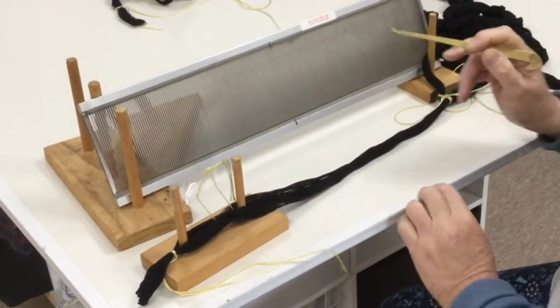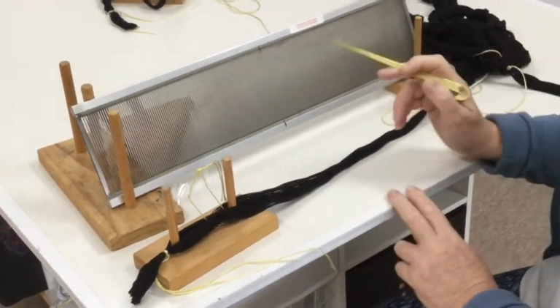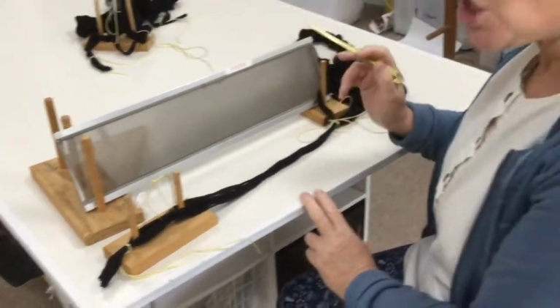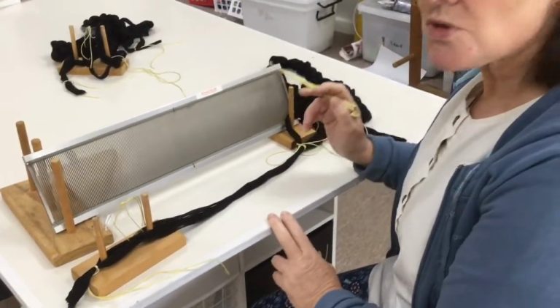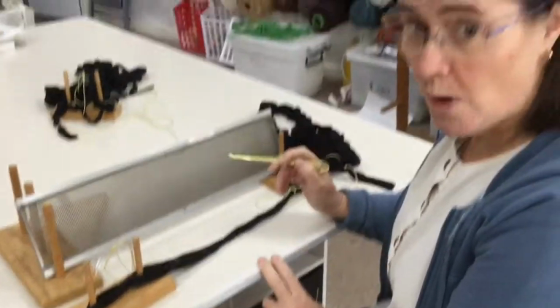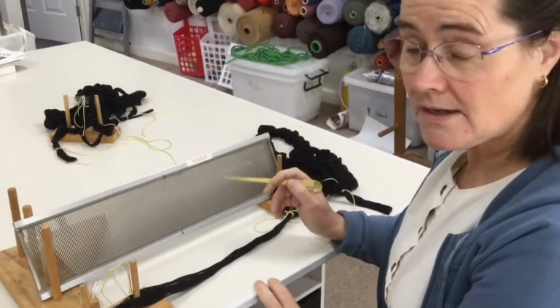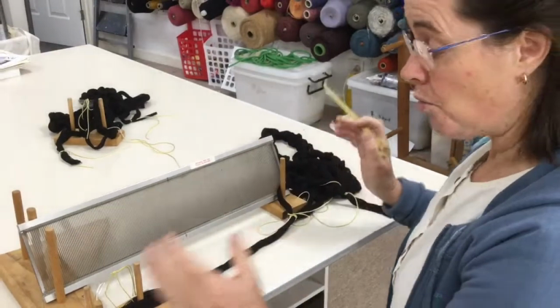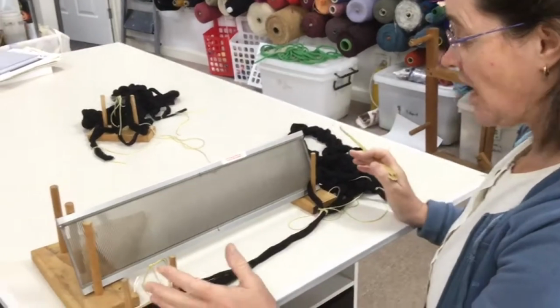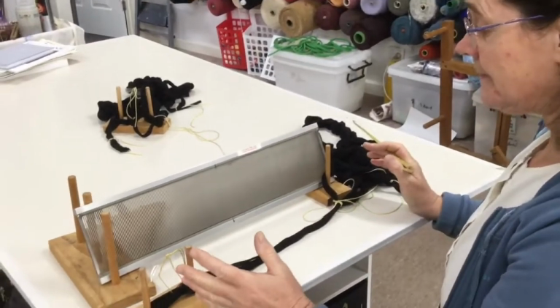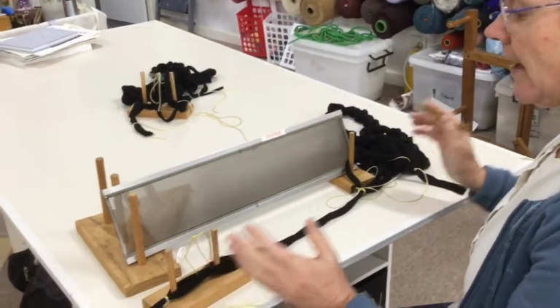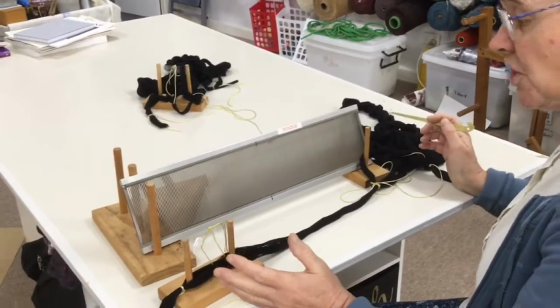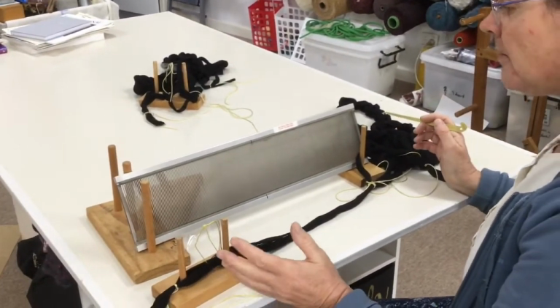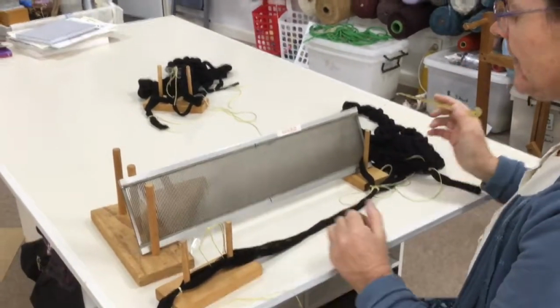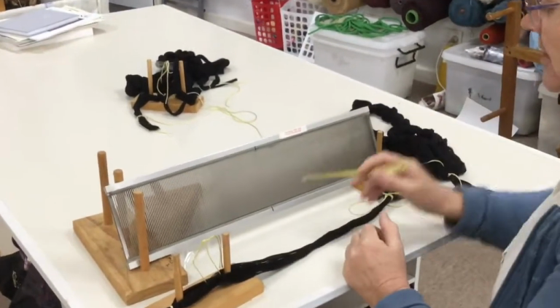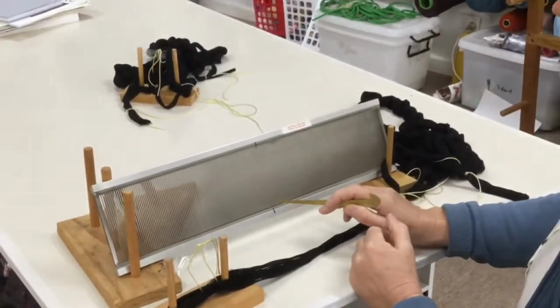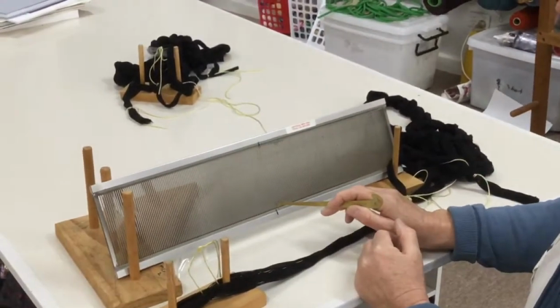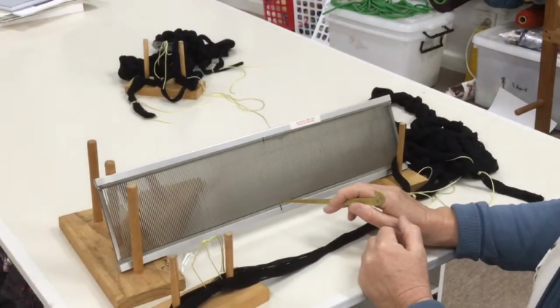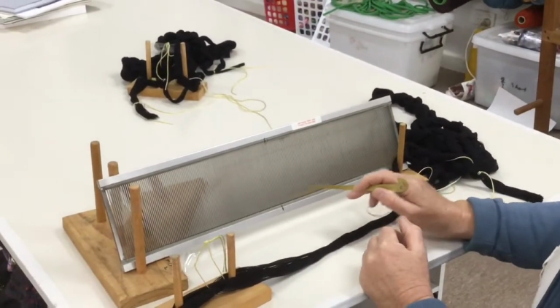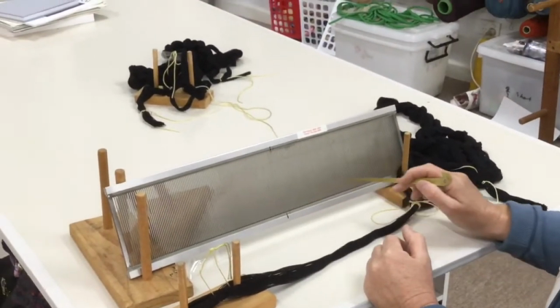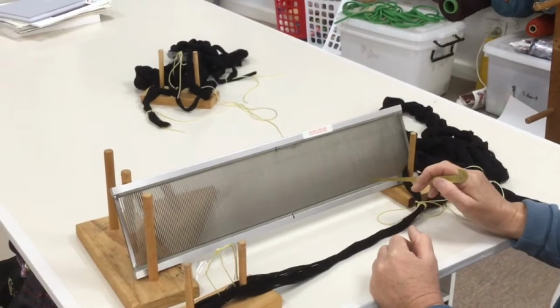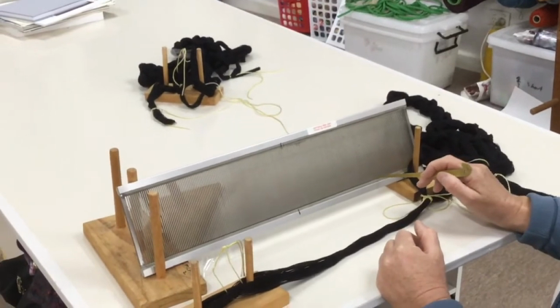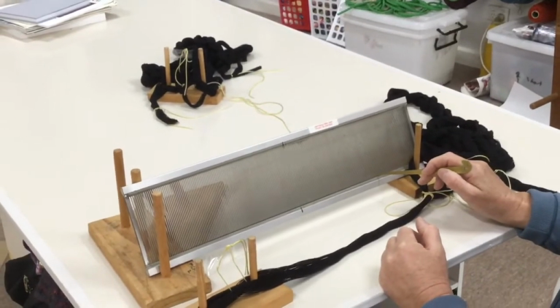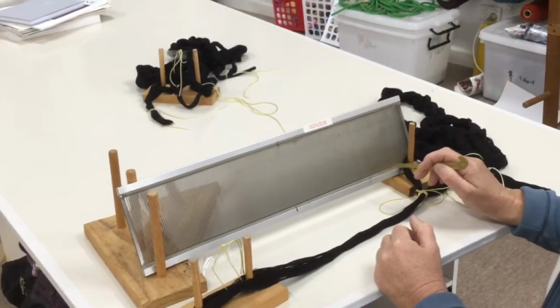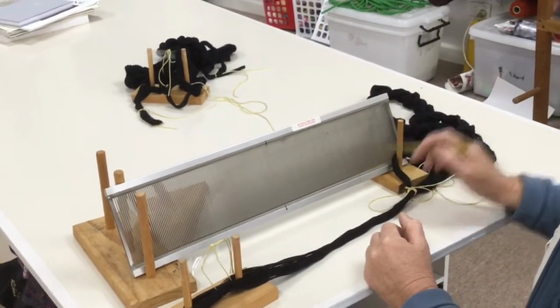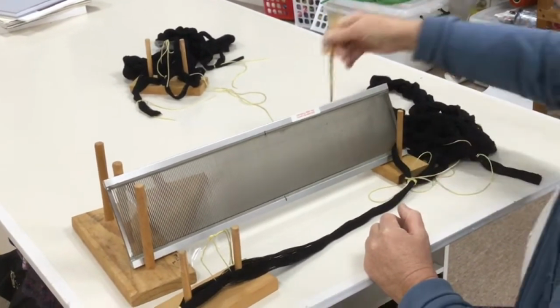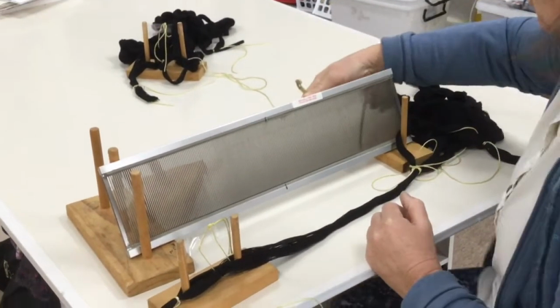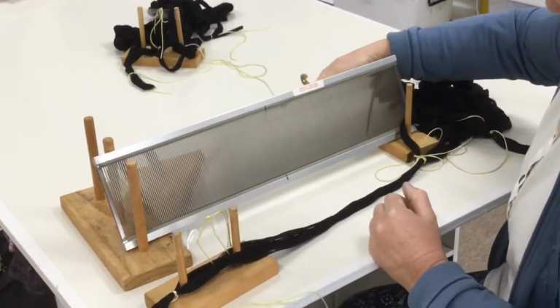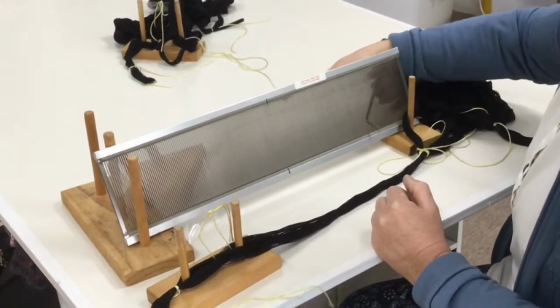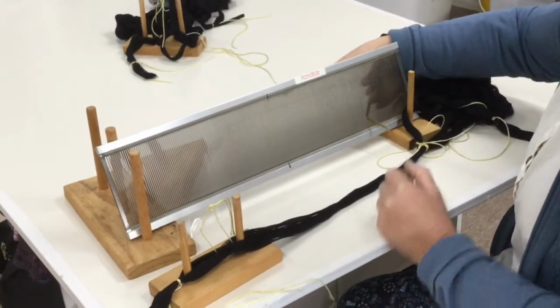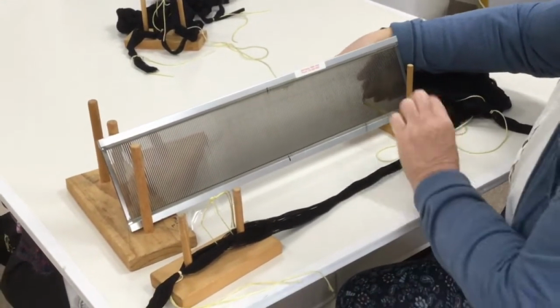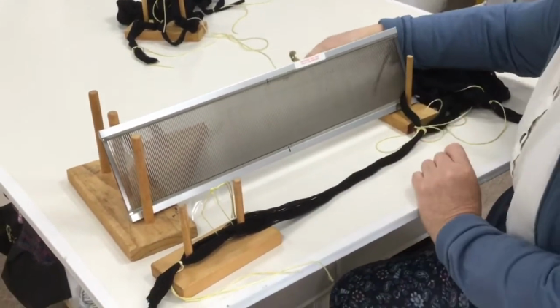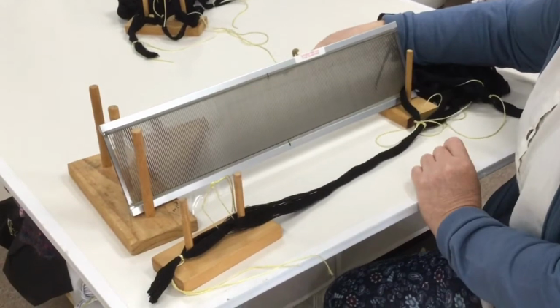If you have just the one warp chain, it's not a problem — it just means you need to measure from the center half the distance of the warp out, put your hook through, and that's where you start.